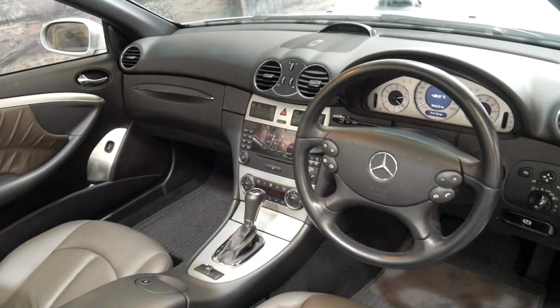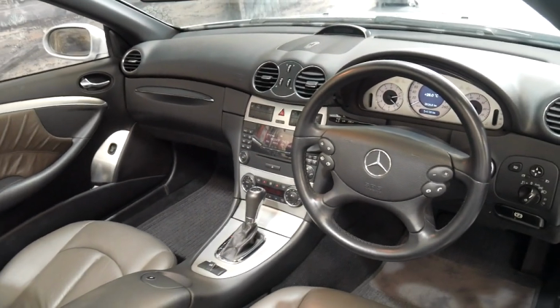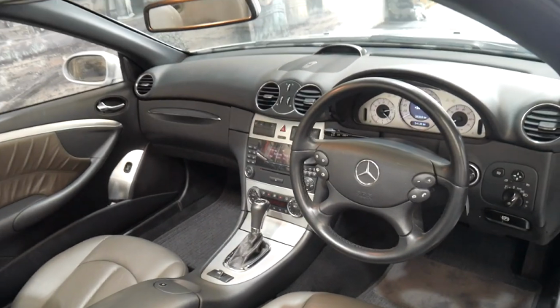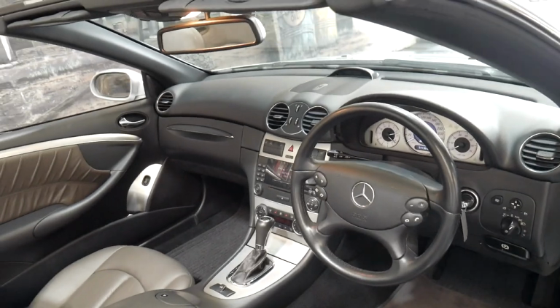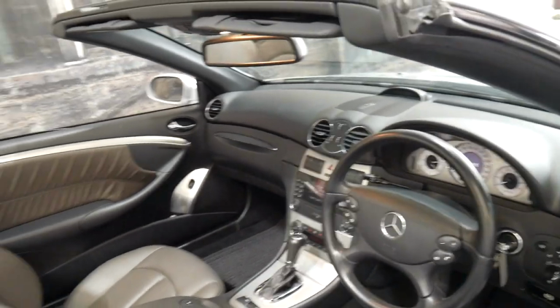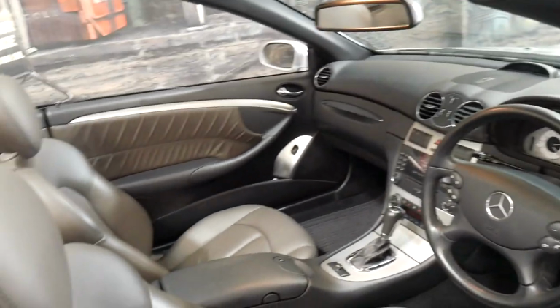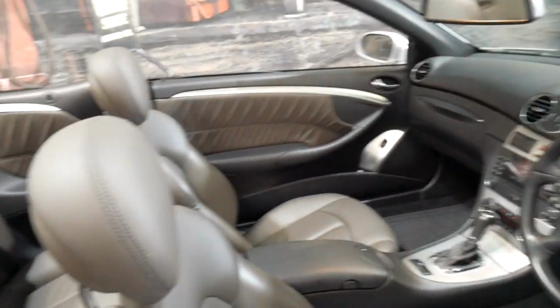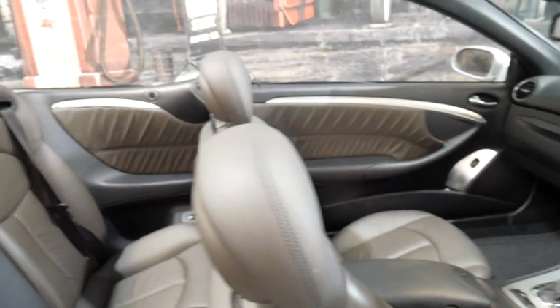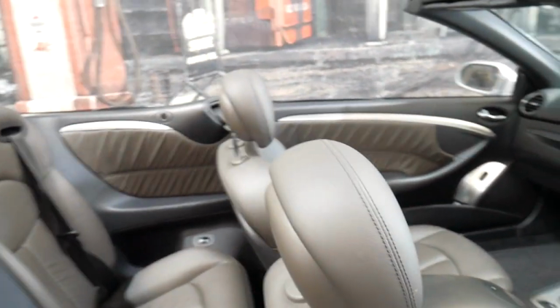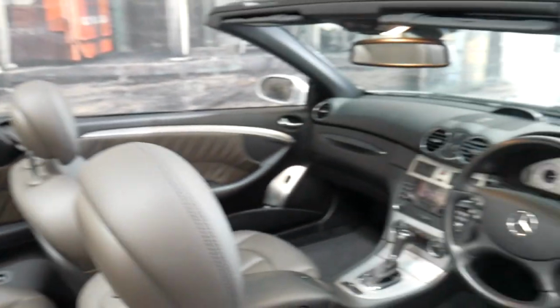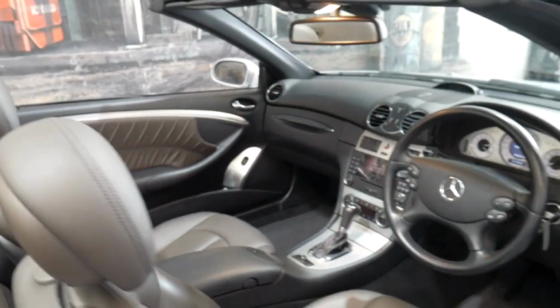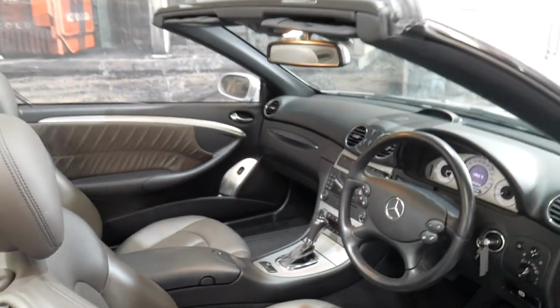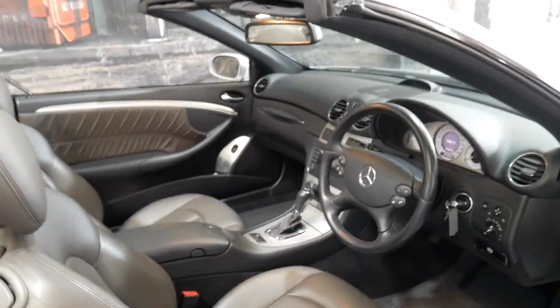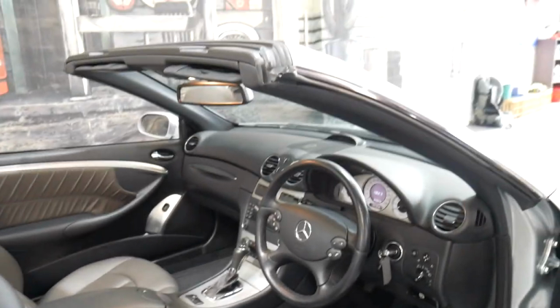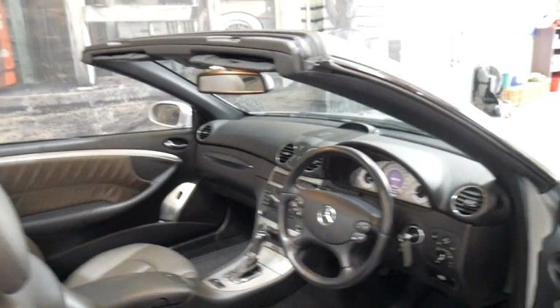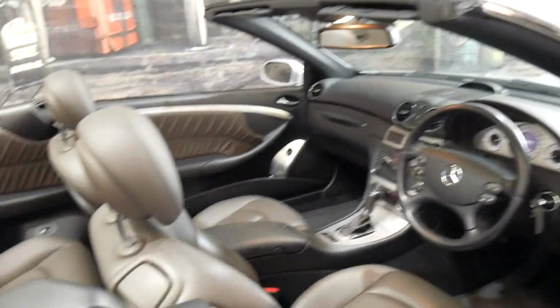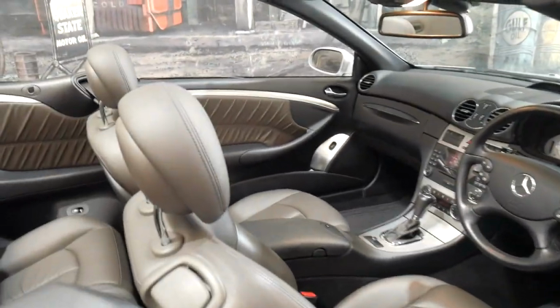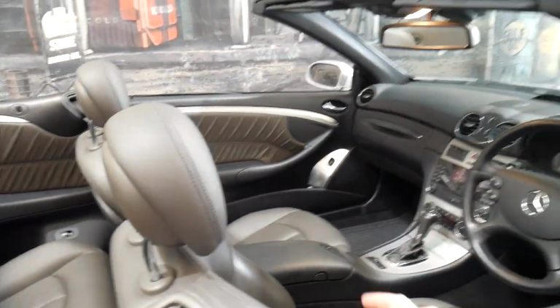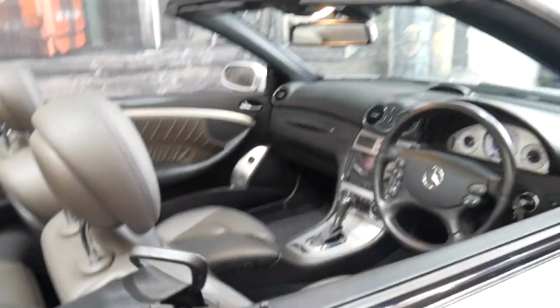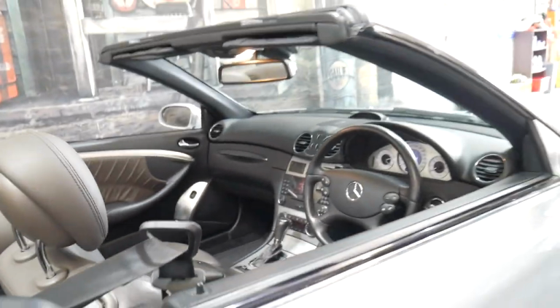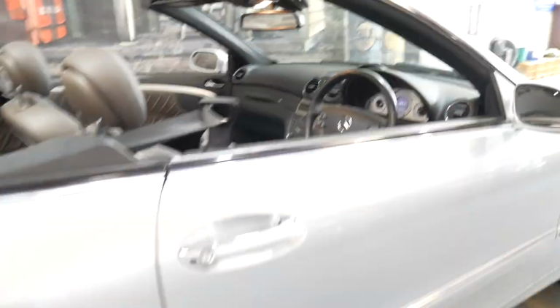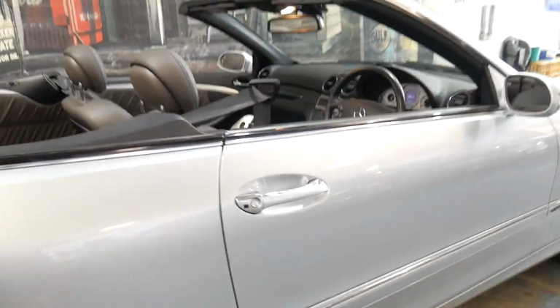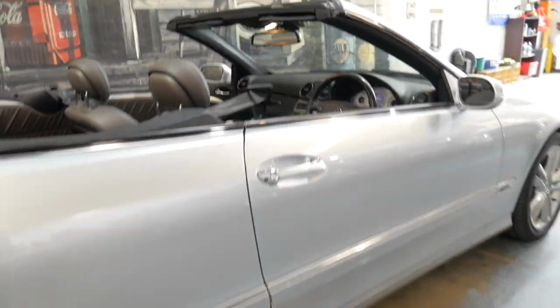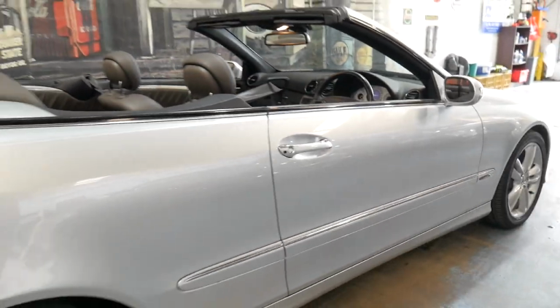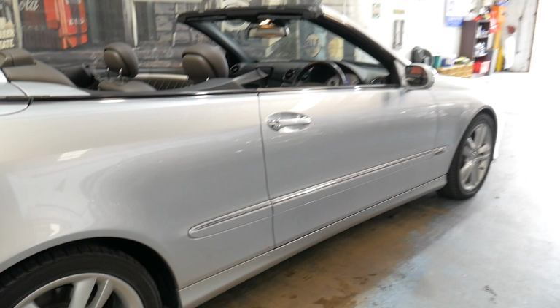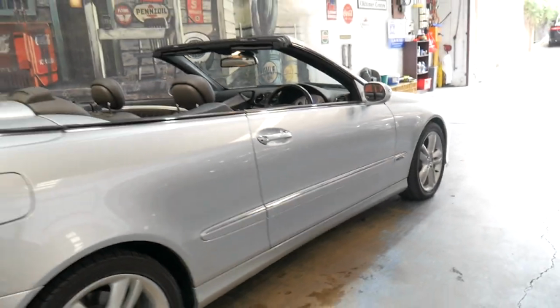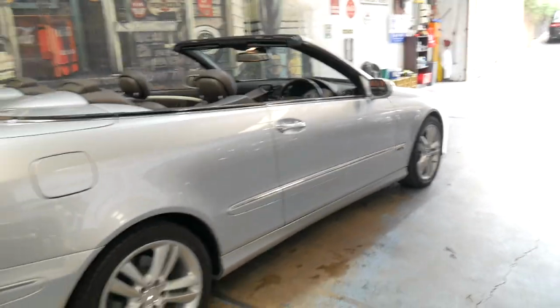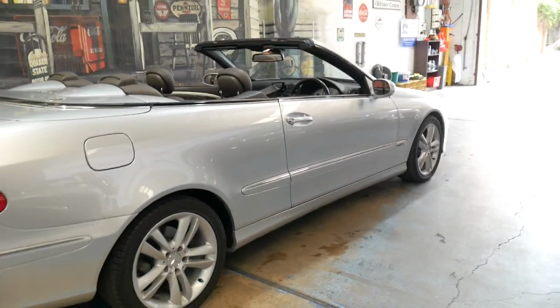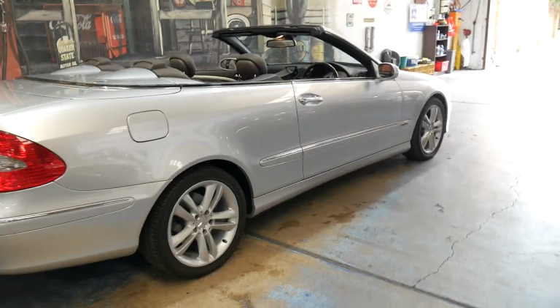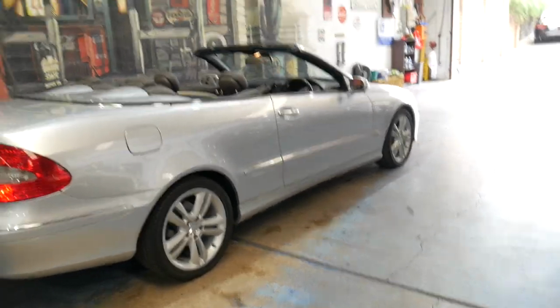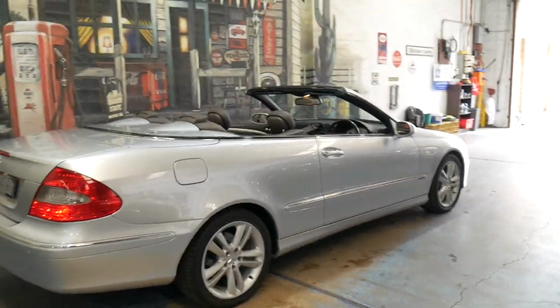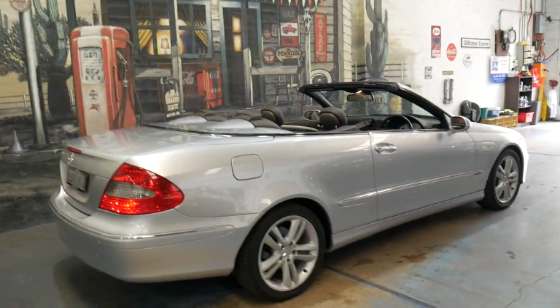It's got climate control, the electric roof works perfectly. It does look like a car that's been garaged — literally every panel, every light, every wheel is immaculate.